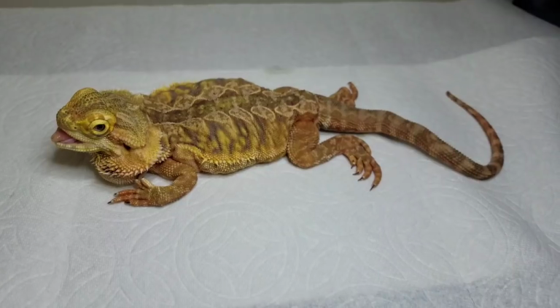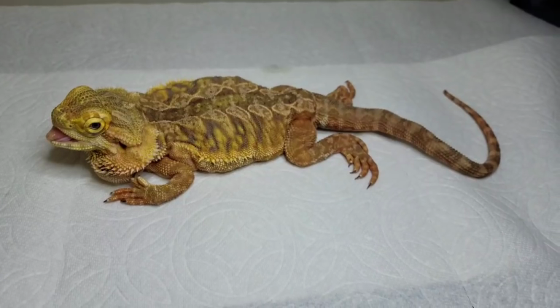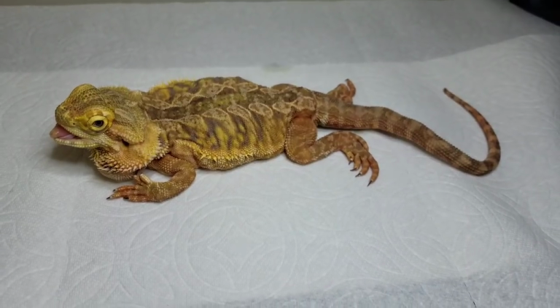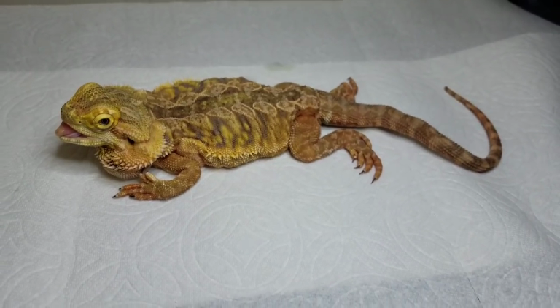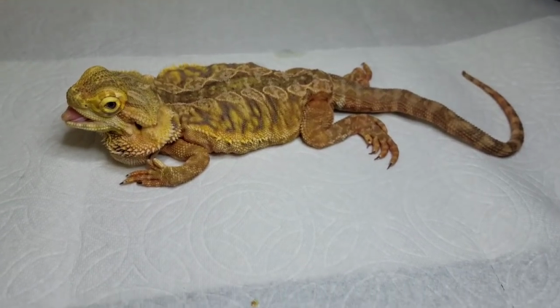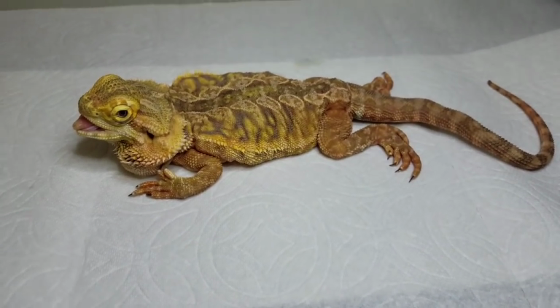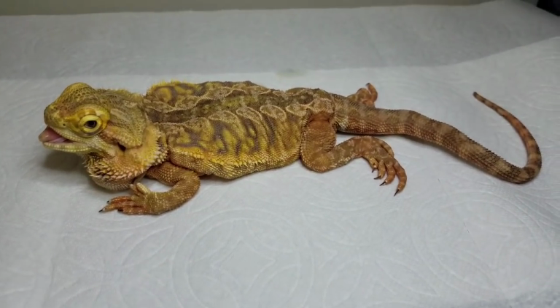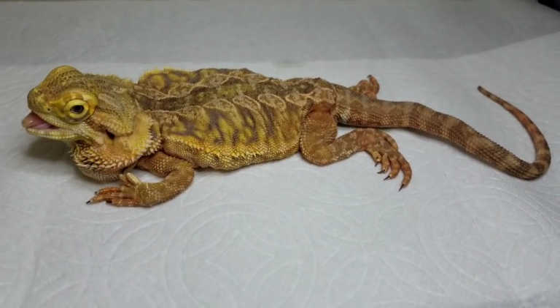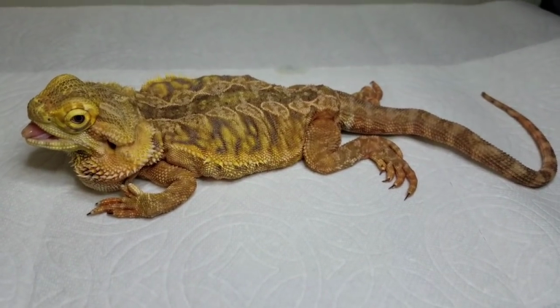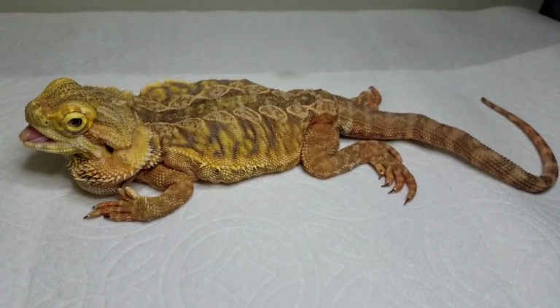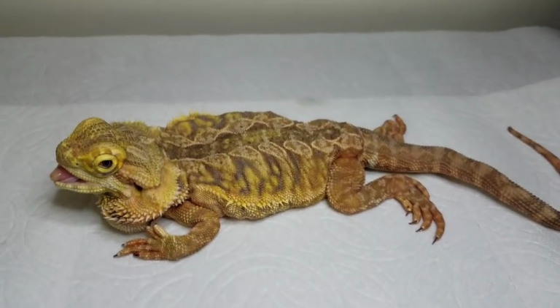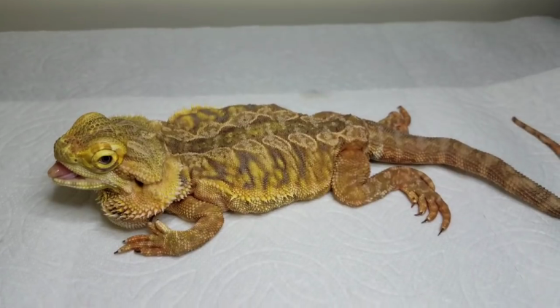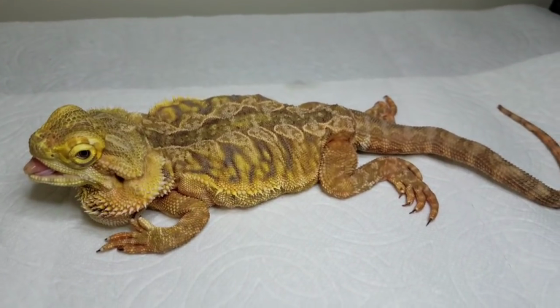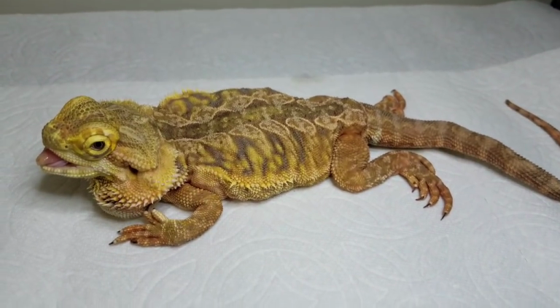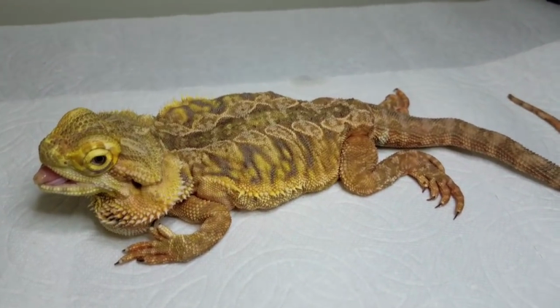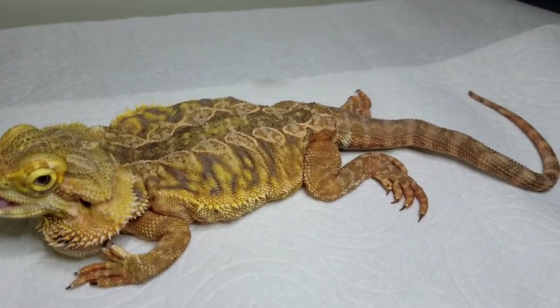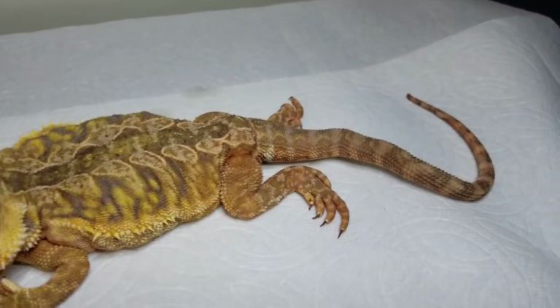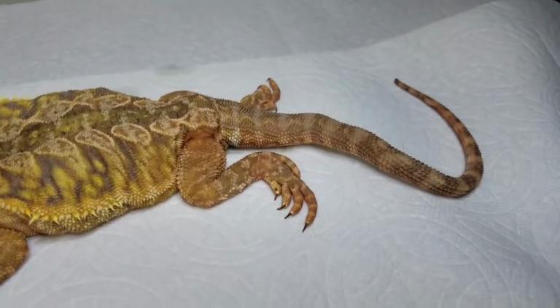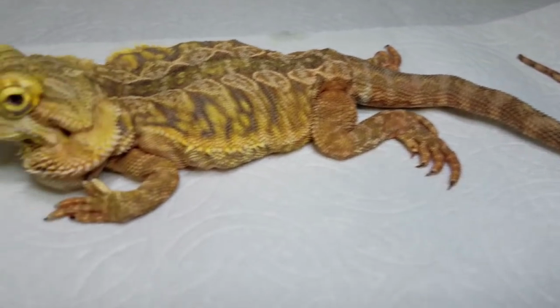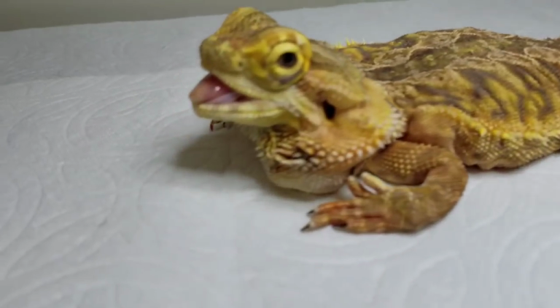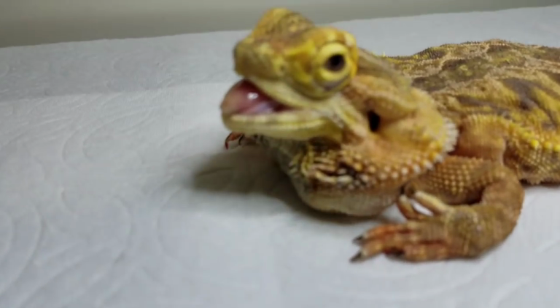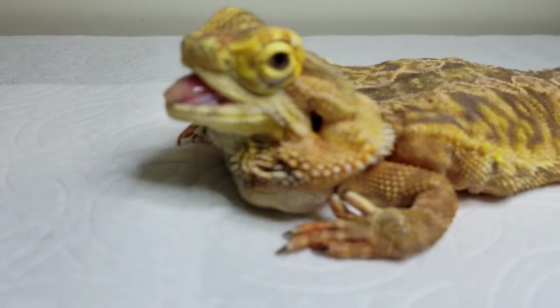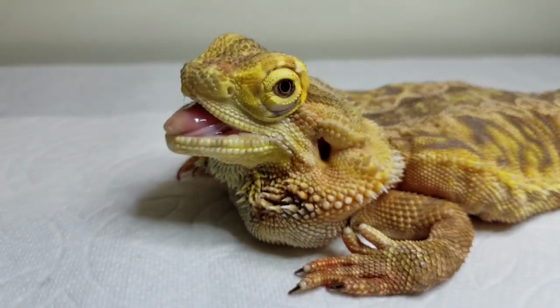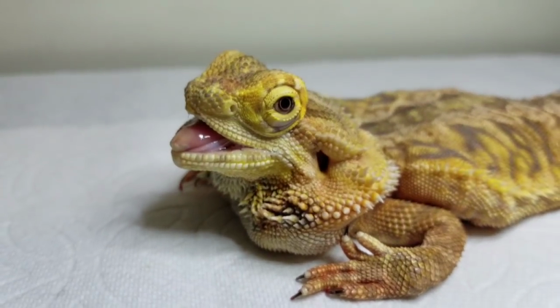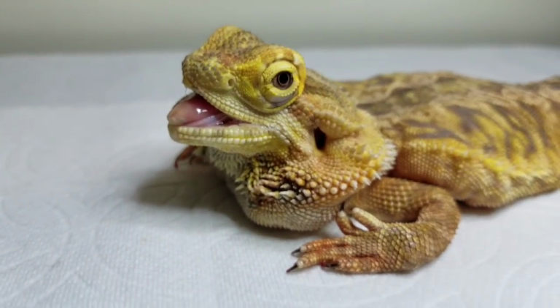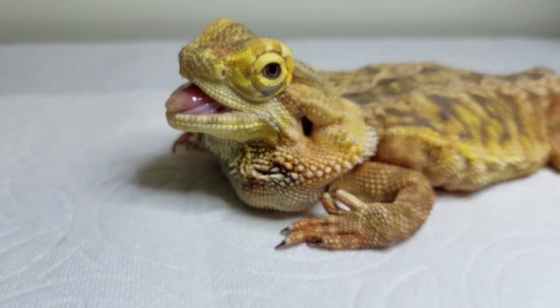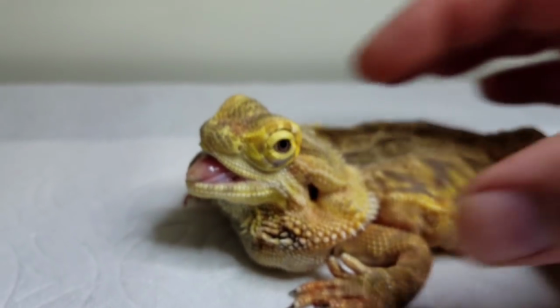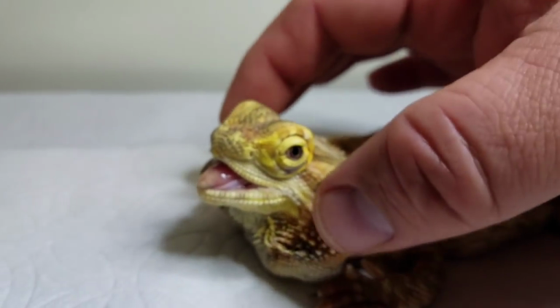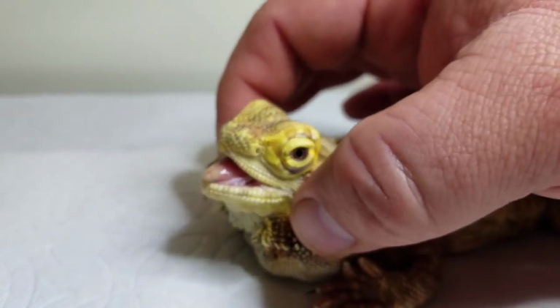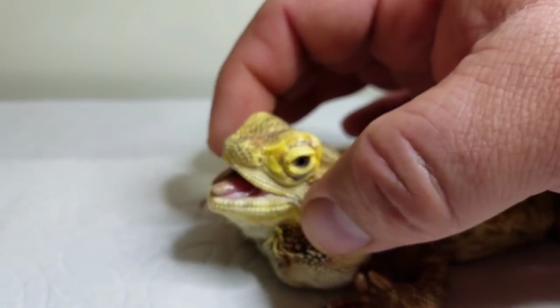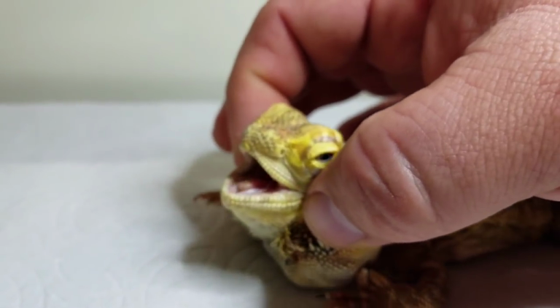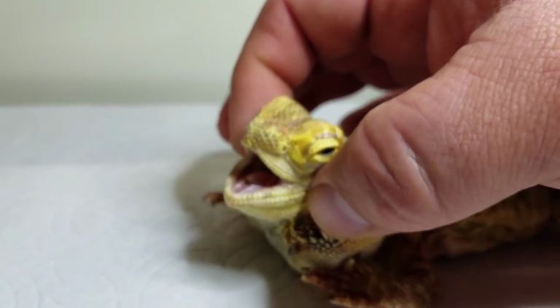I wanted to take a few minutes to talk about a bearded dragon that we took in today. This is a five-year-old dragon with severe metabolic bone disease, a really bad mouth and facial structure — everything about the face is all rubber.